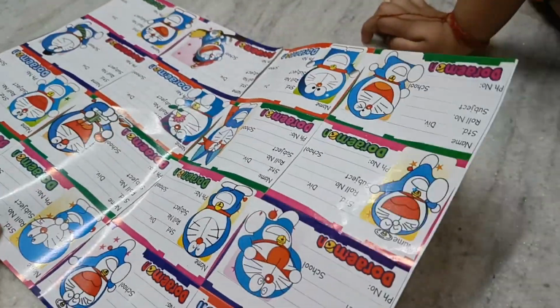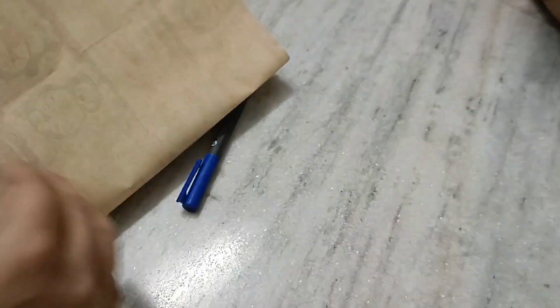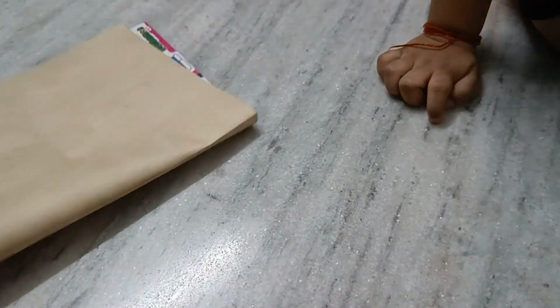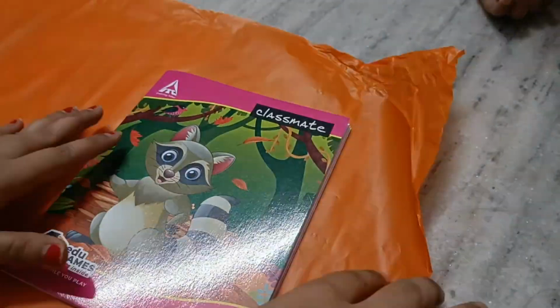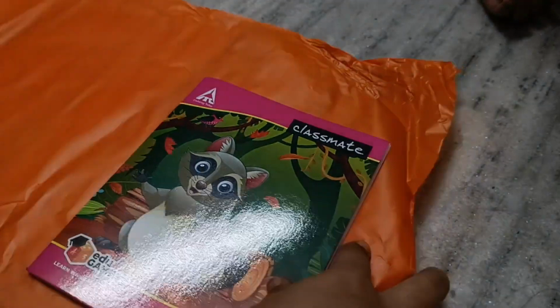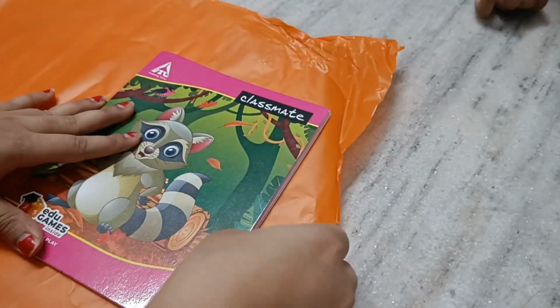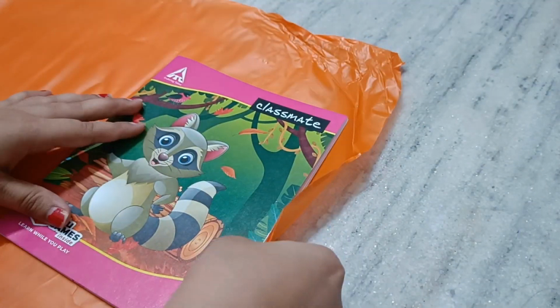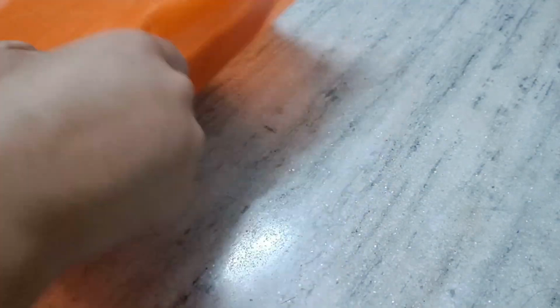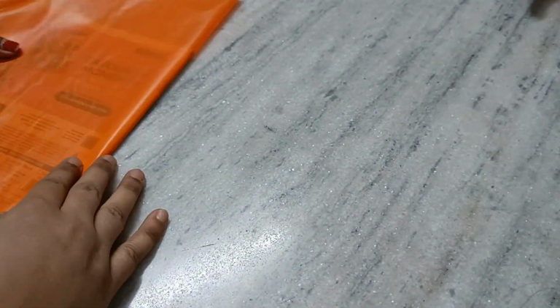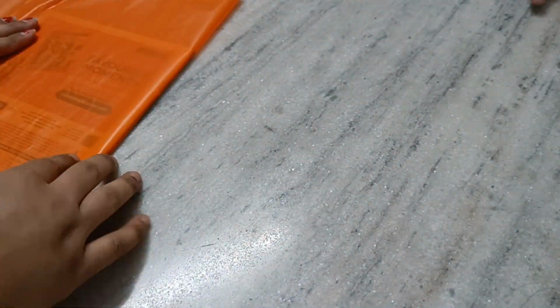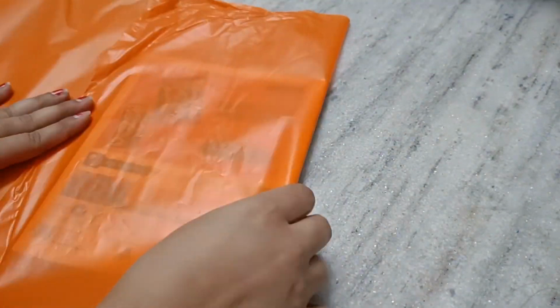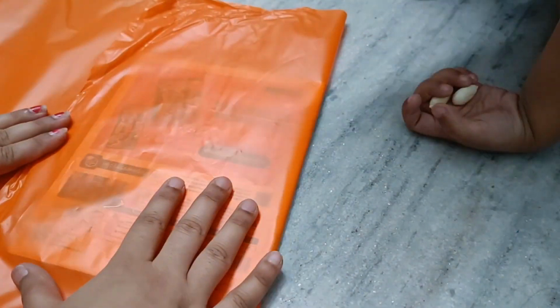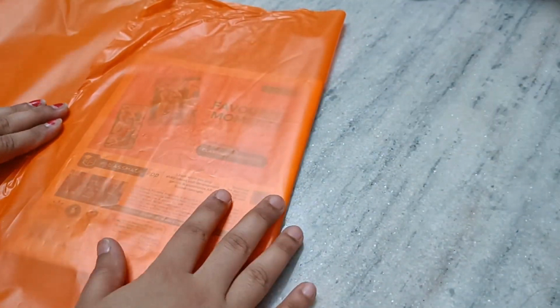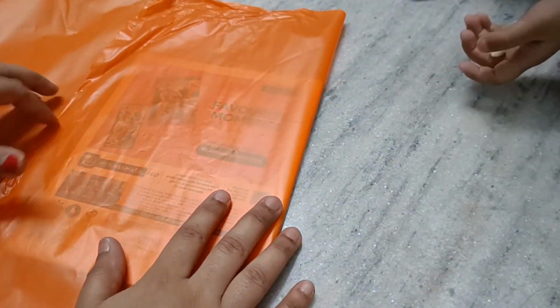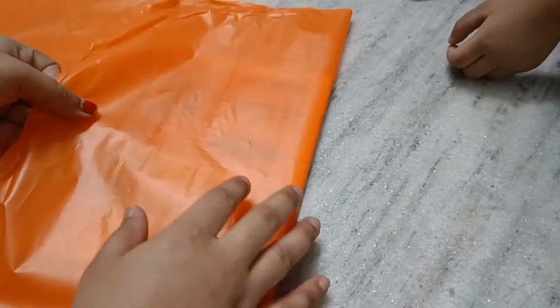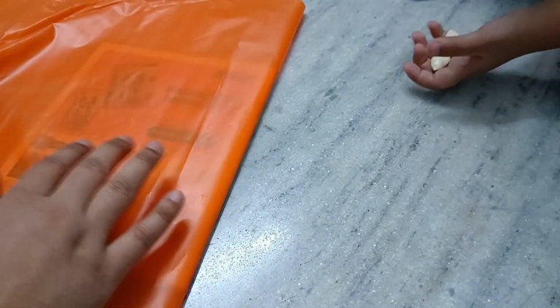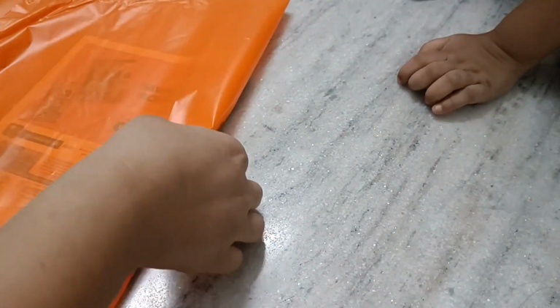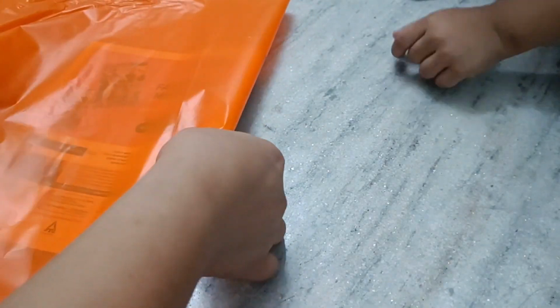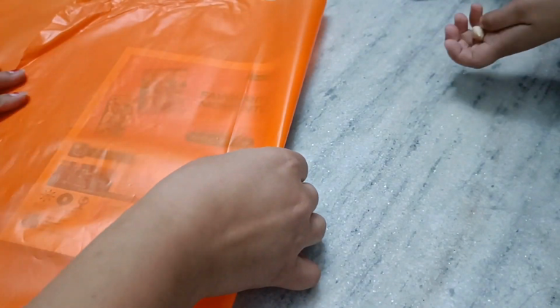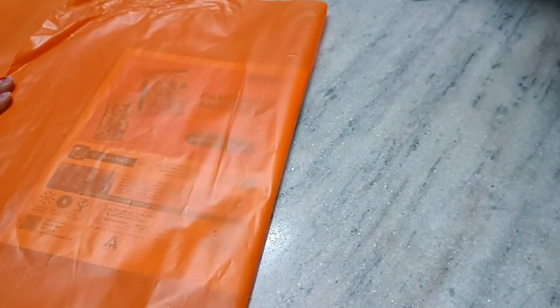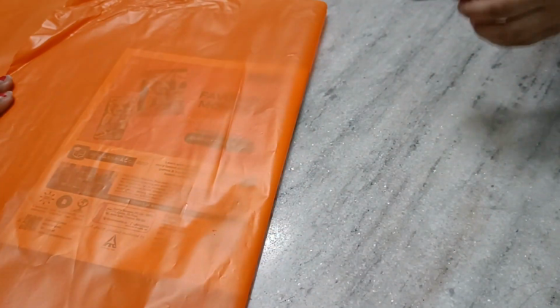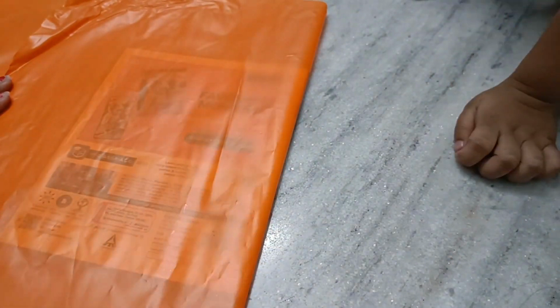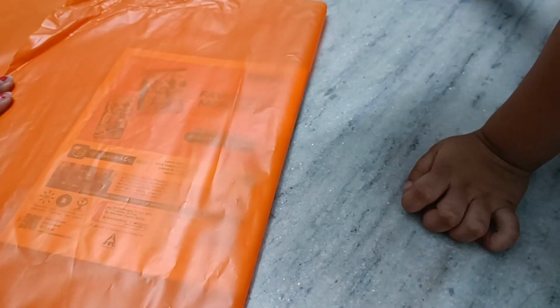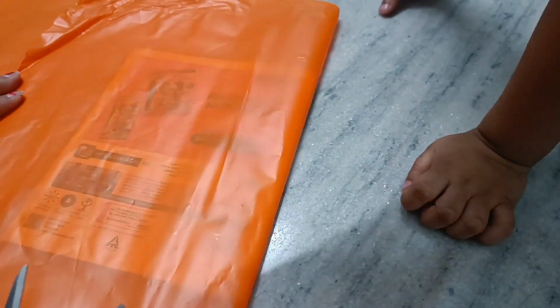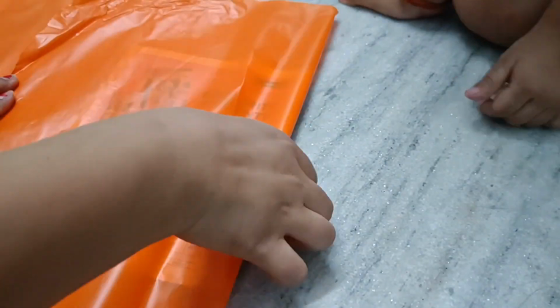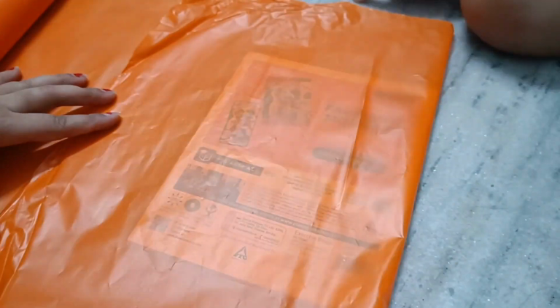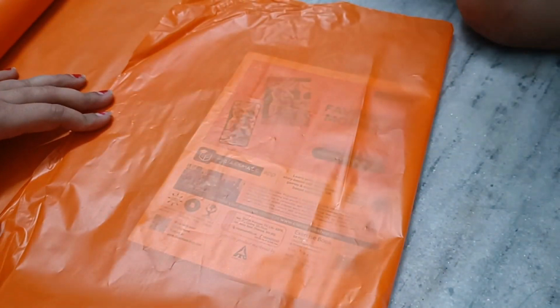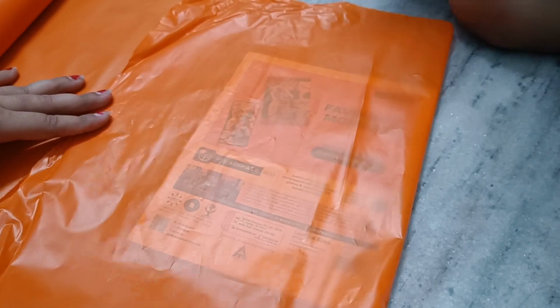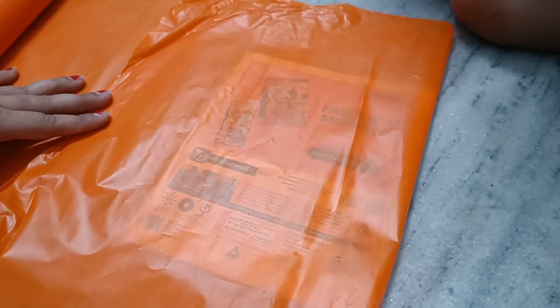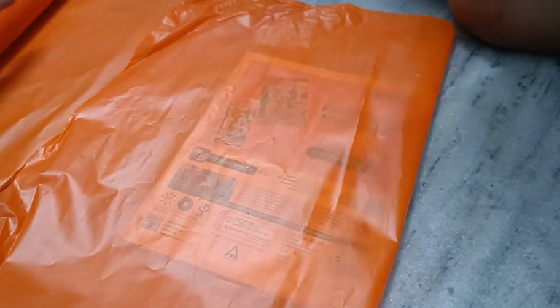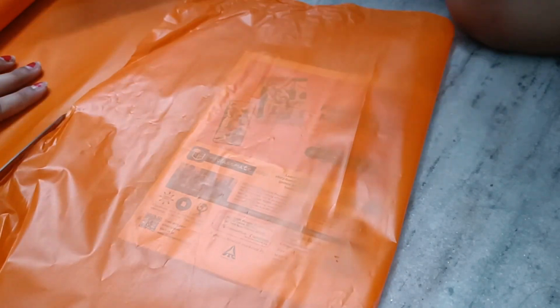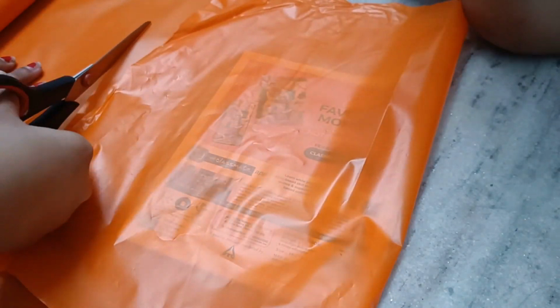This book set is for playgroup and I am really excited to do this work because I used to get so many comments like 'you do this work very well.' So today I am doing it for my baby and I am really really excited.